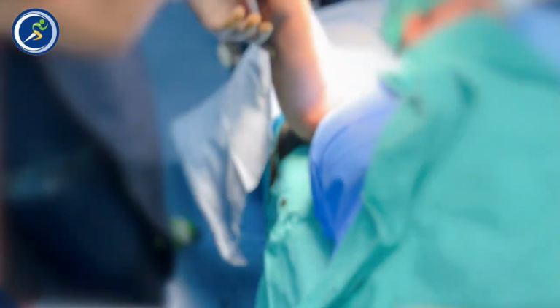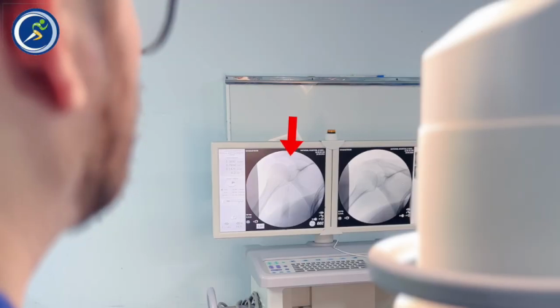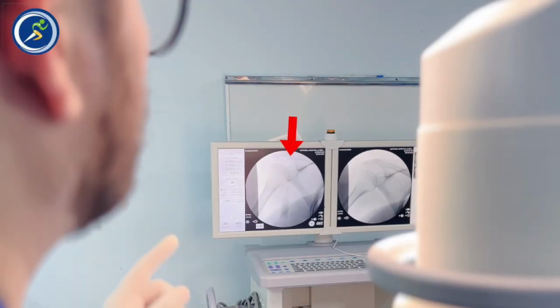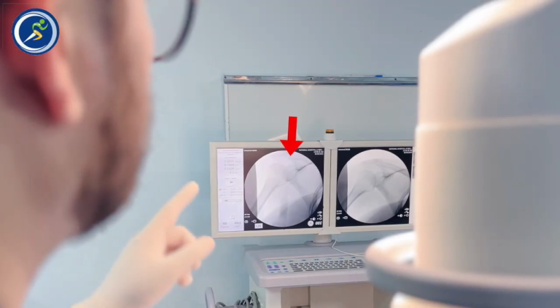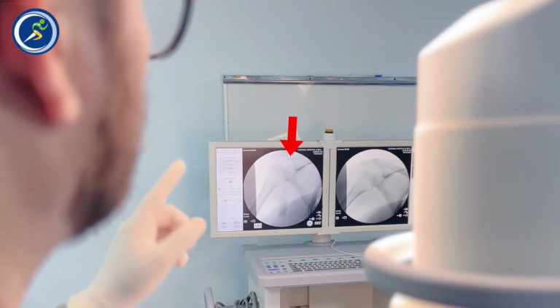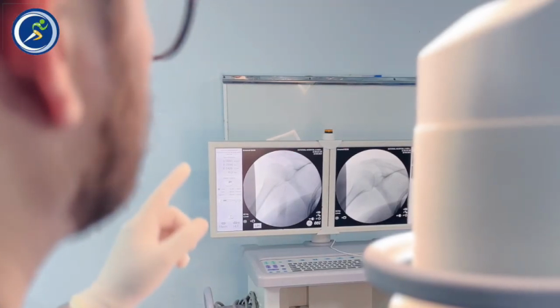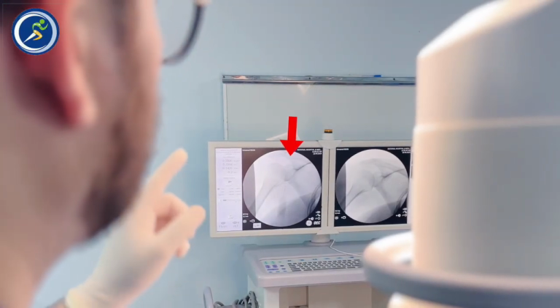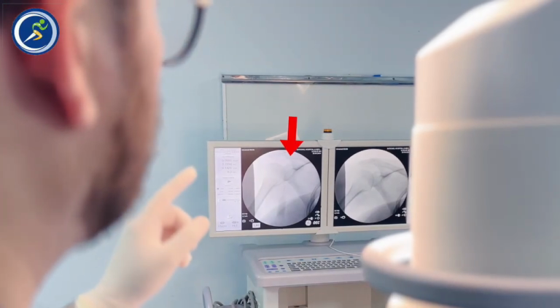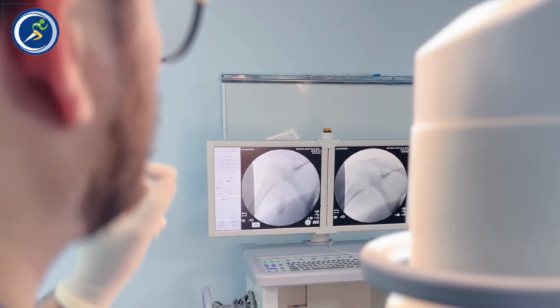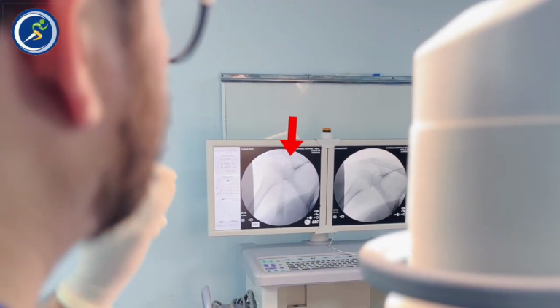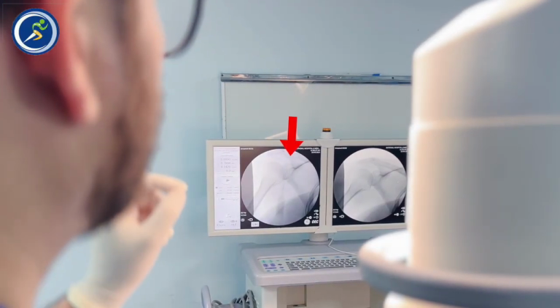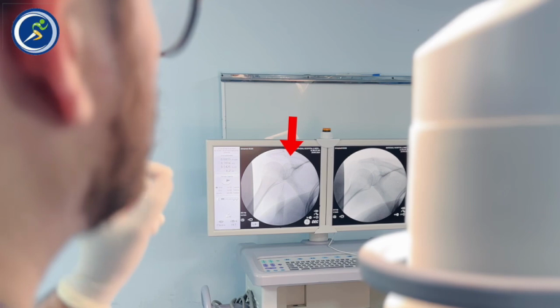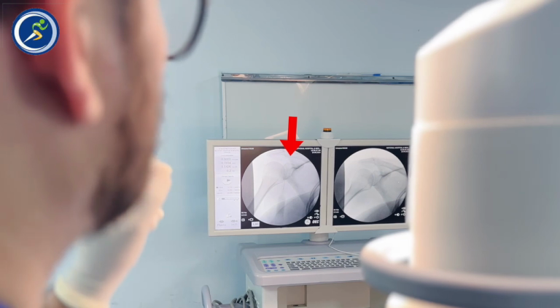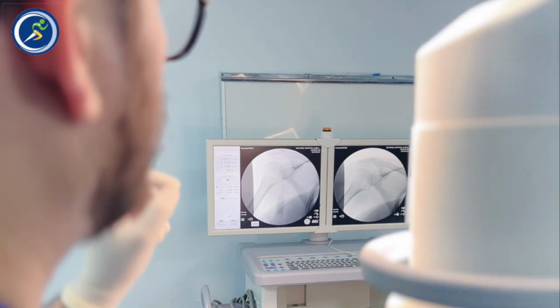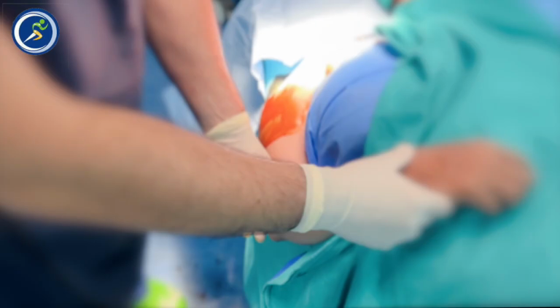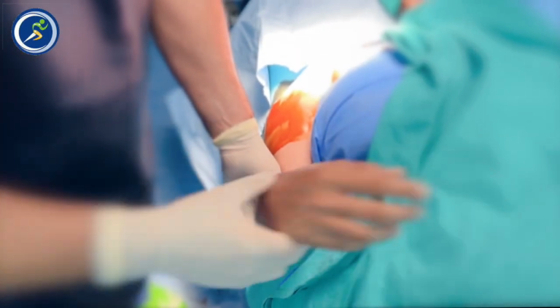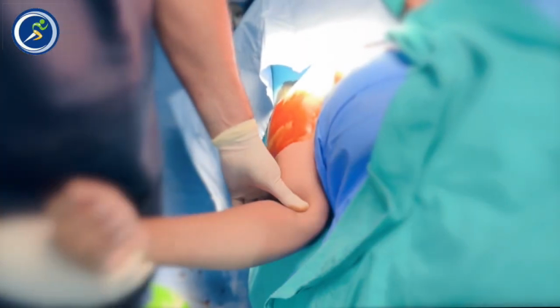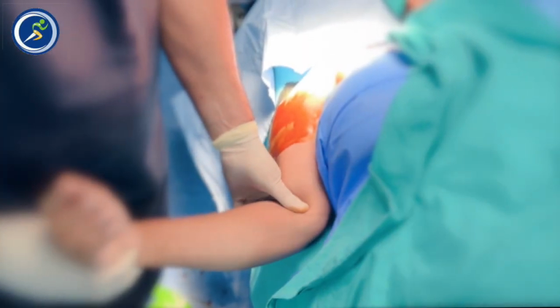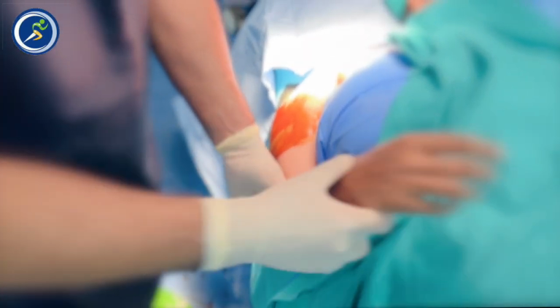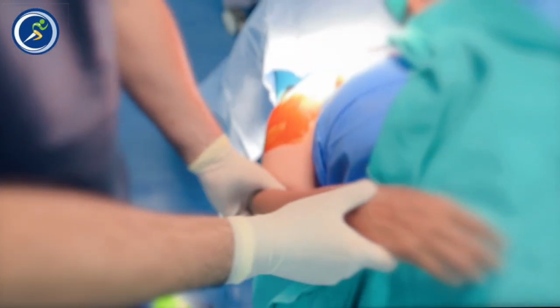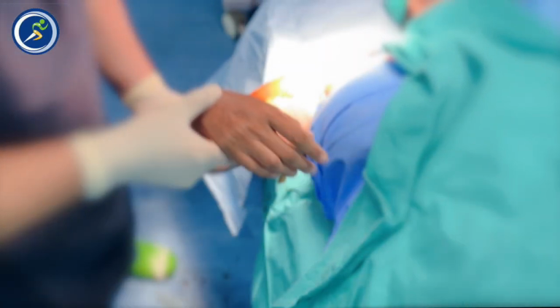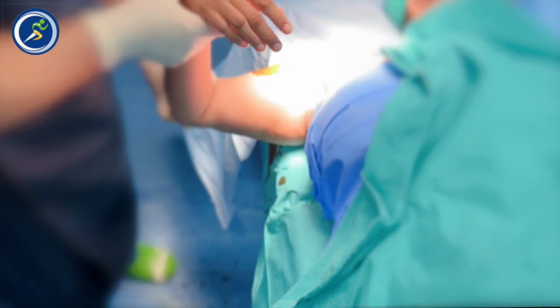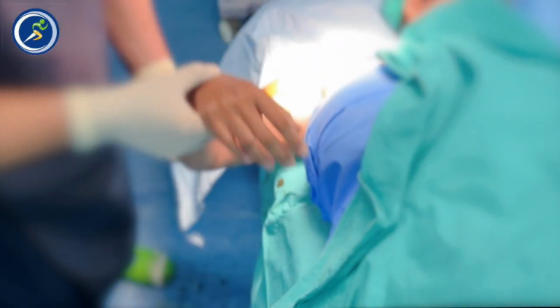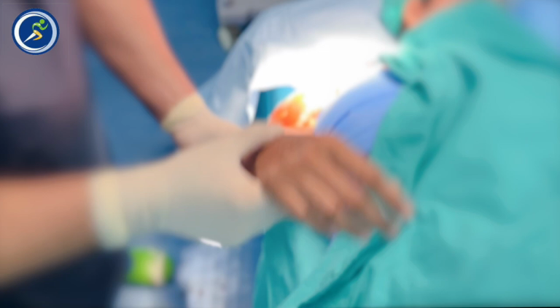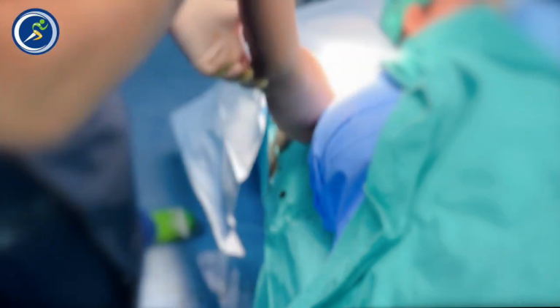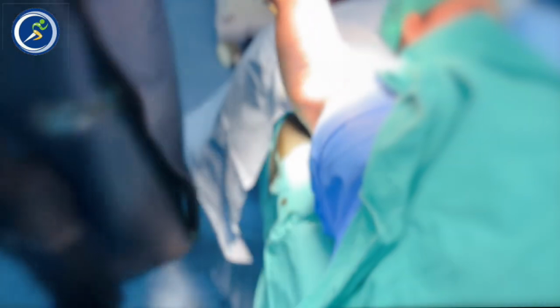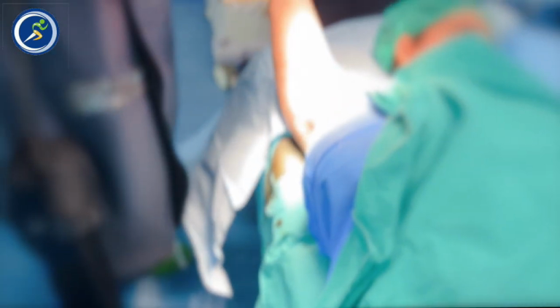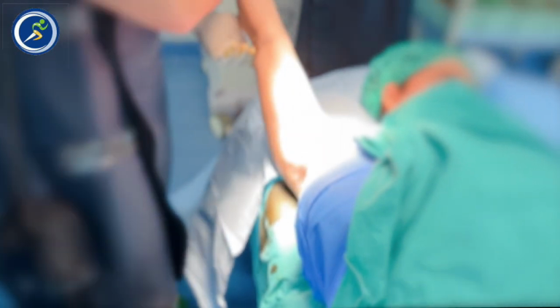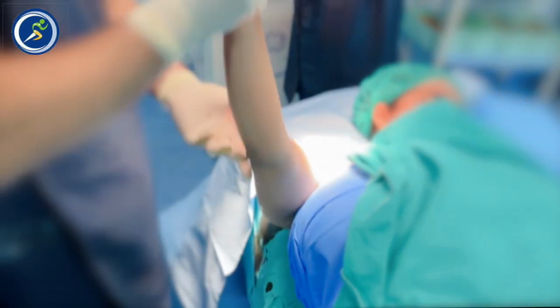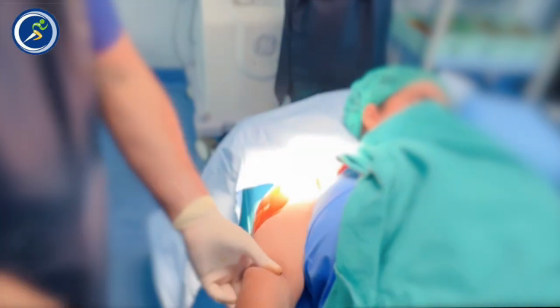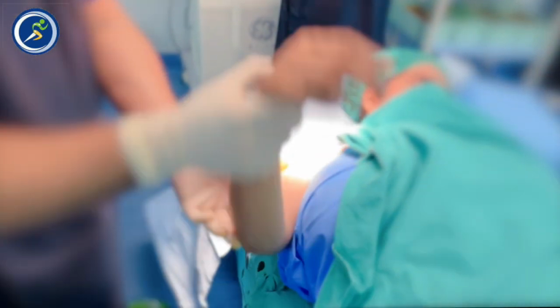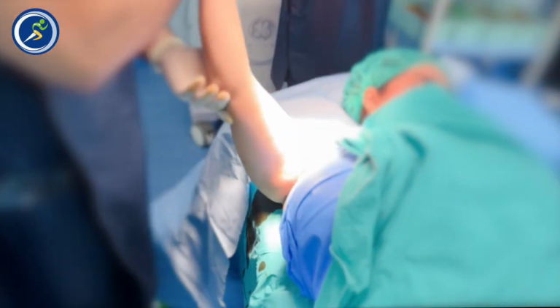If you look inside the x-ray machine, you can see my needle's position exactly in the right spot where the shoulder joint is. You can see the result — the shoulder has completely opened up. Full range of movement has been achieved.